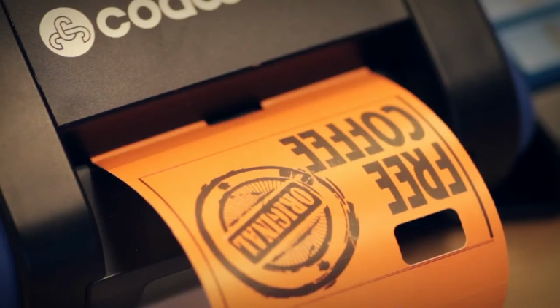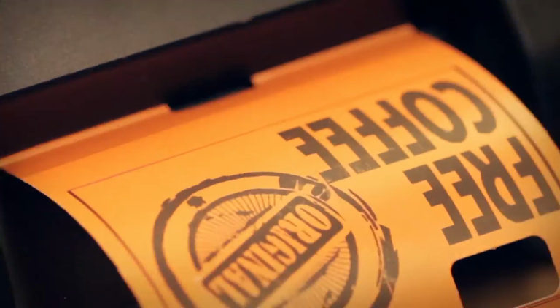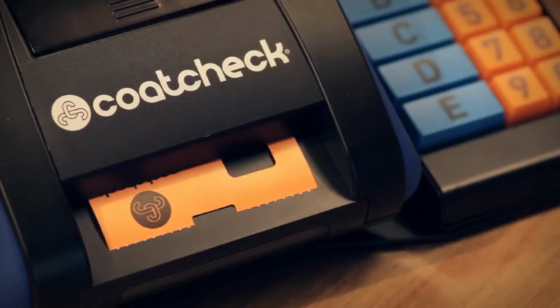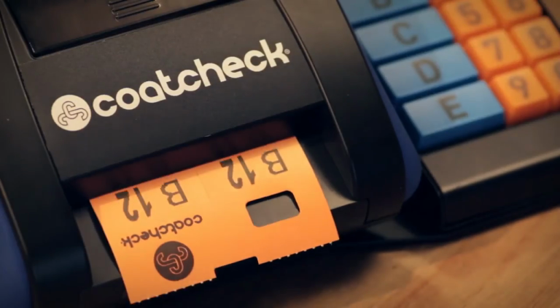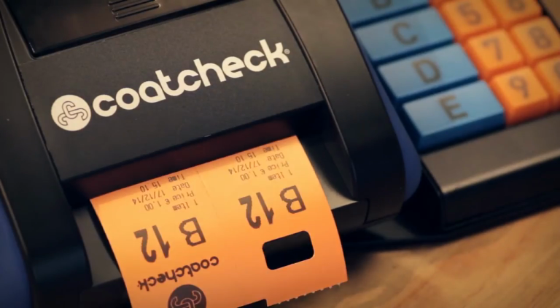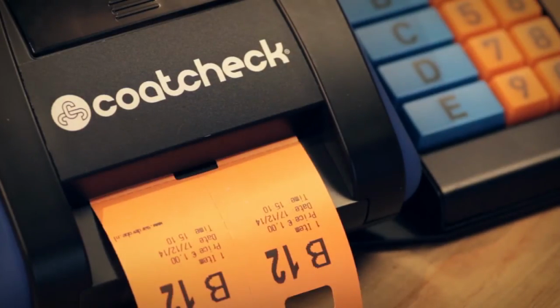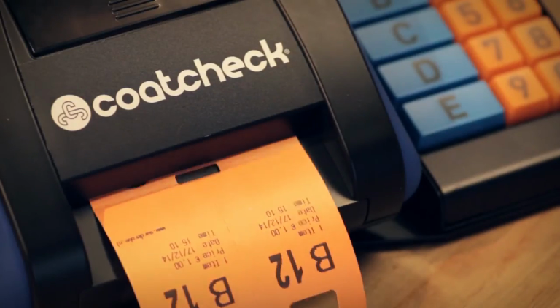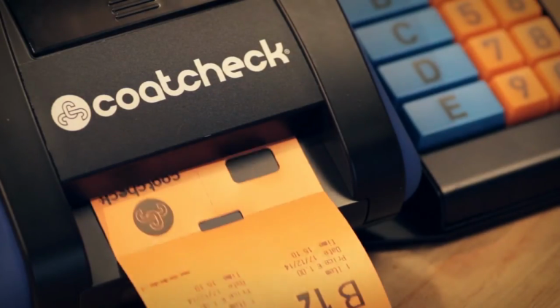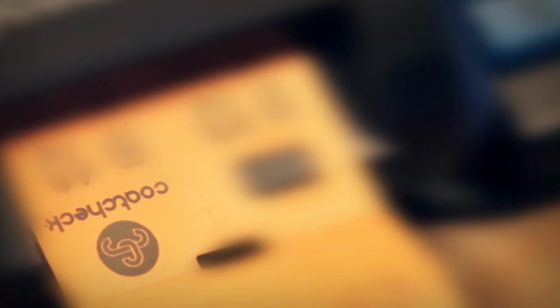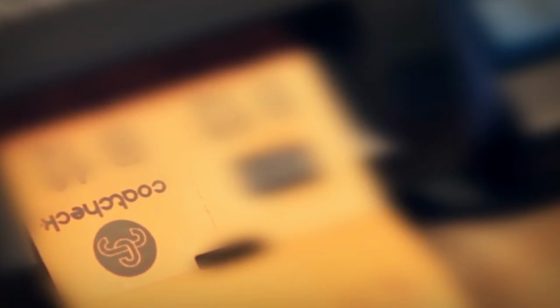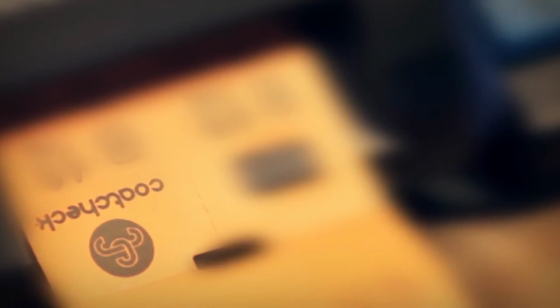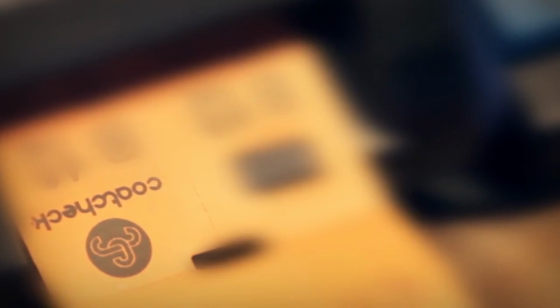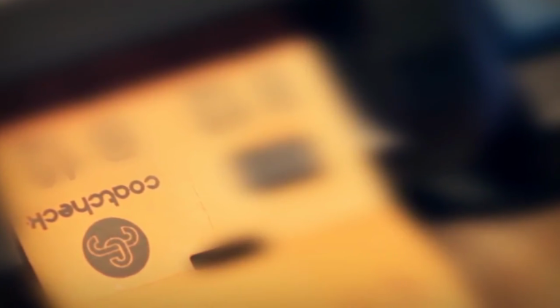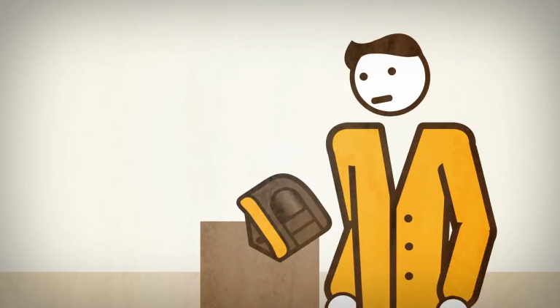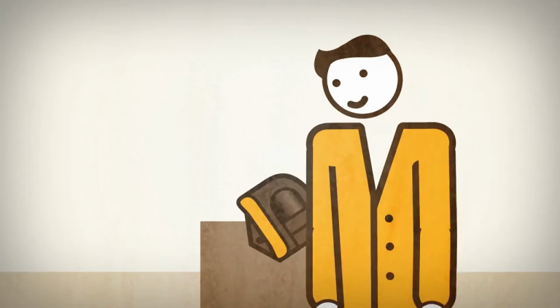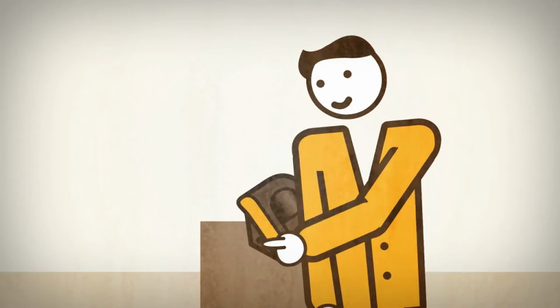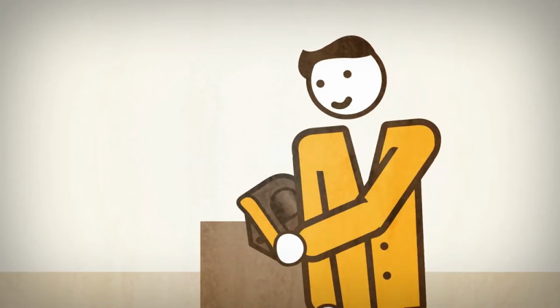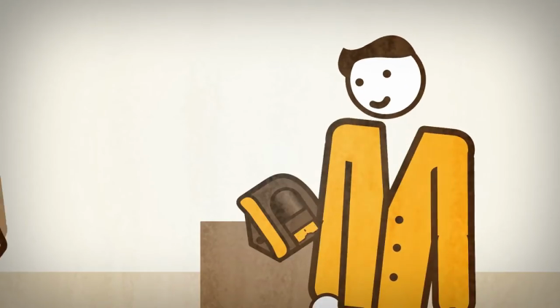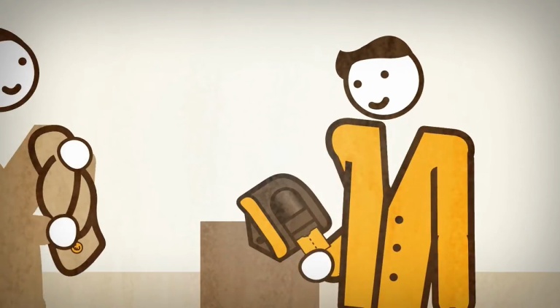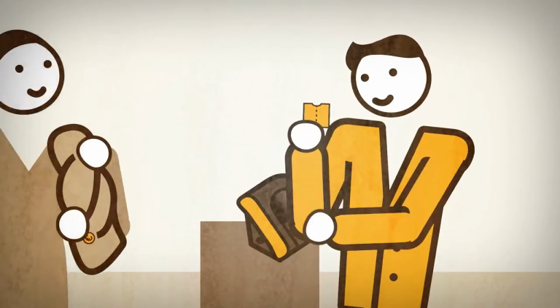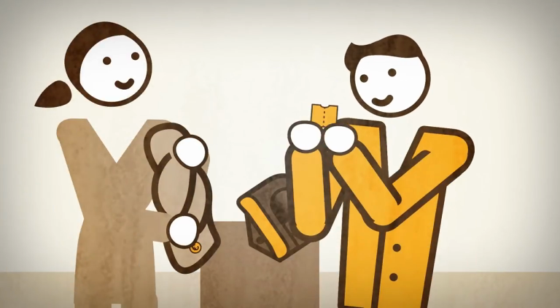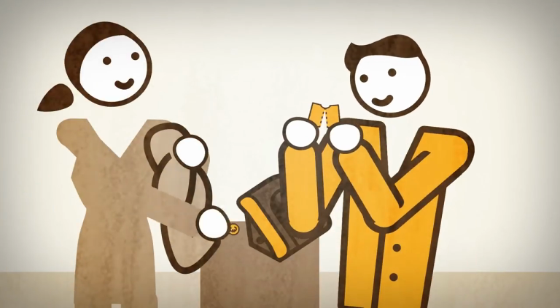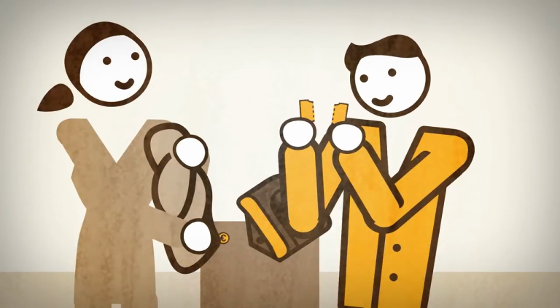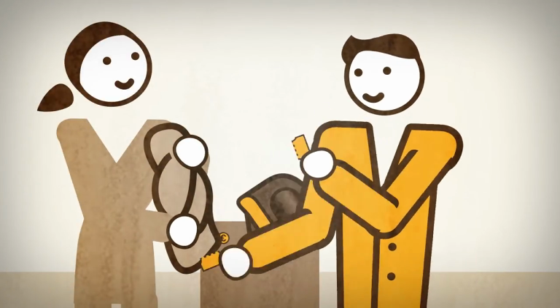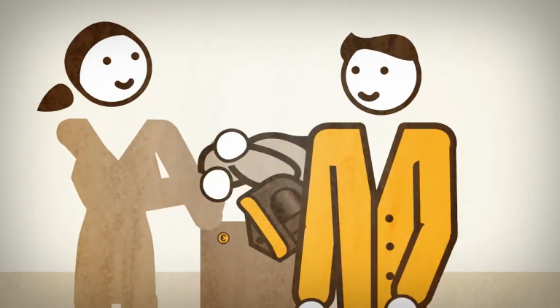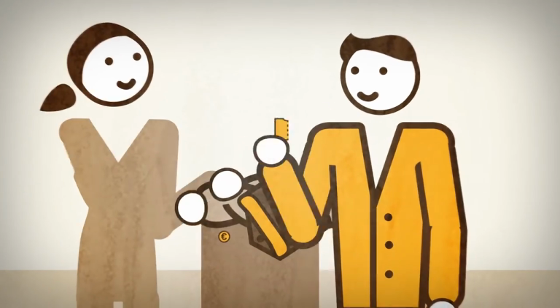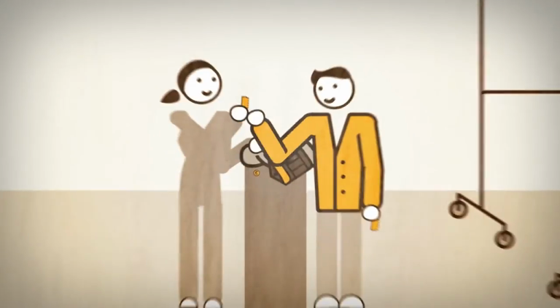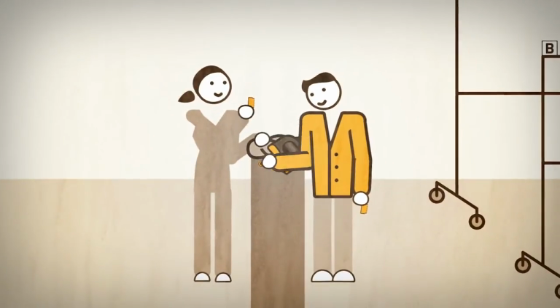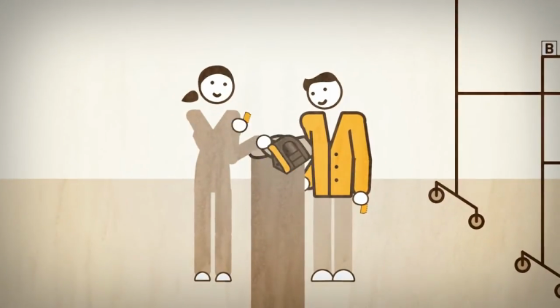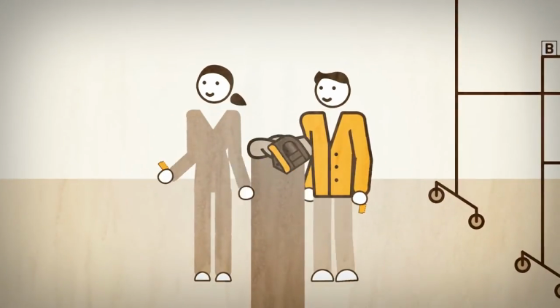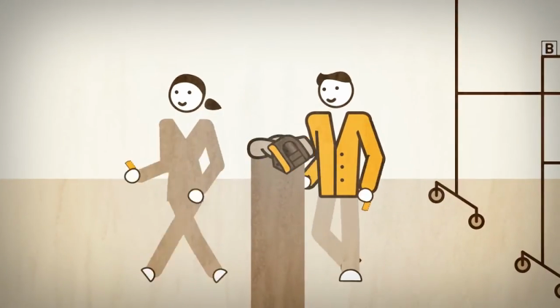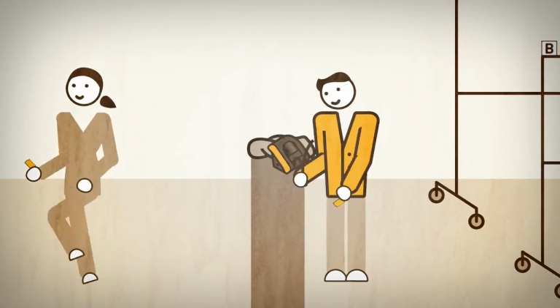Tickets are numbered with the actual date and time plus your own logo. Cloakroom tickets are divided in two parts: the left part is a hole for any hanger or fixed hook, and the right part is the customer receipt.